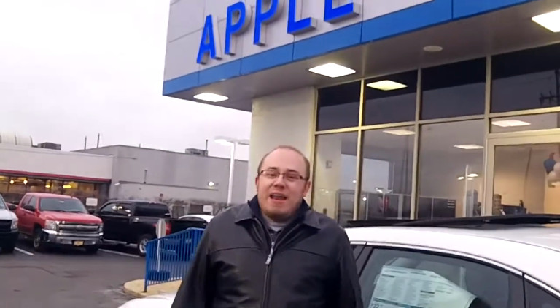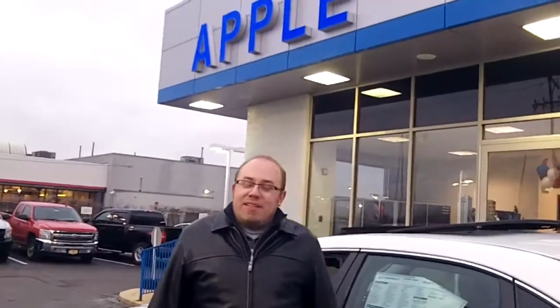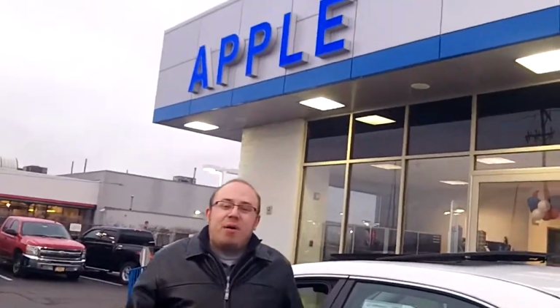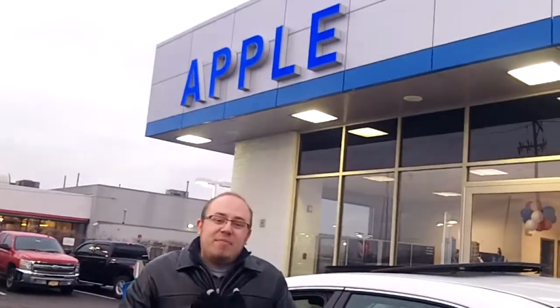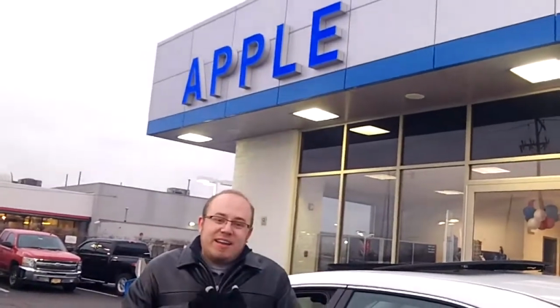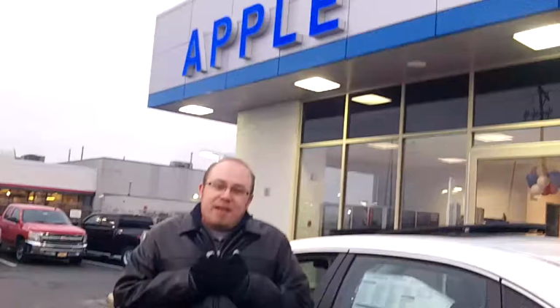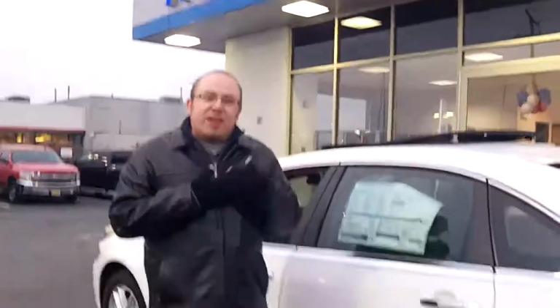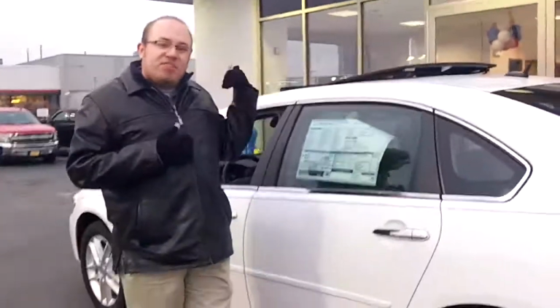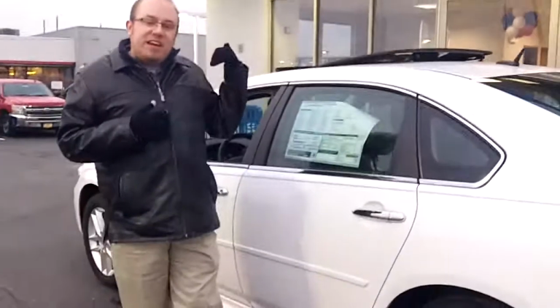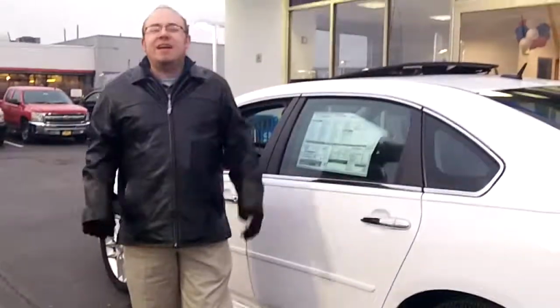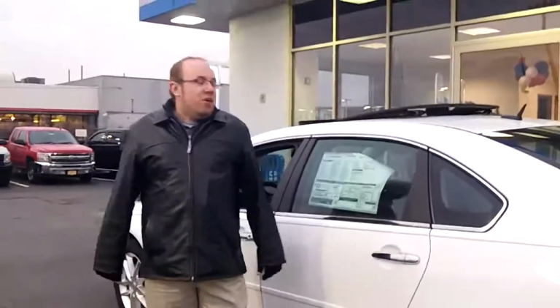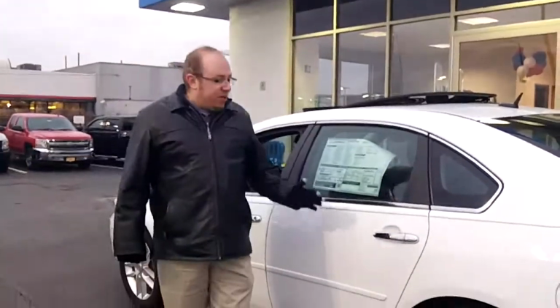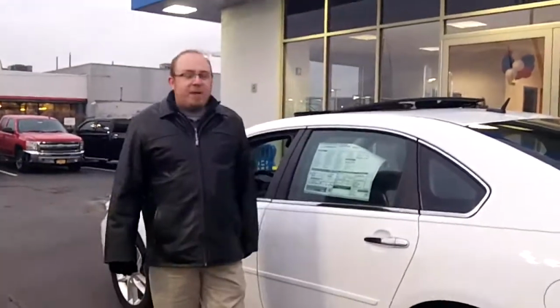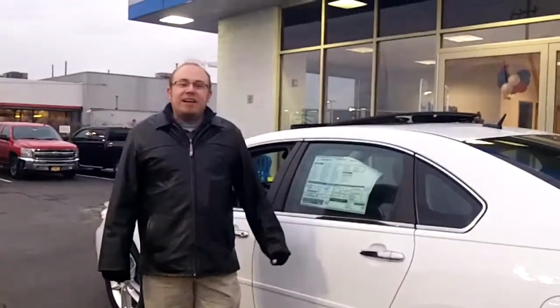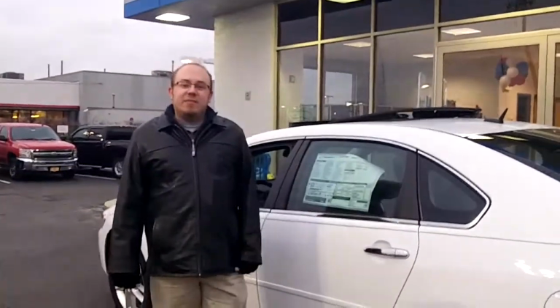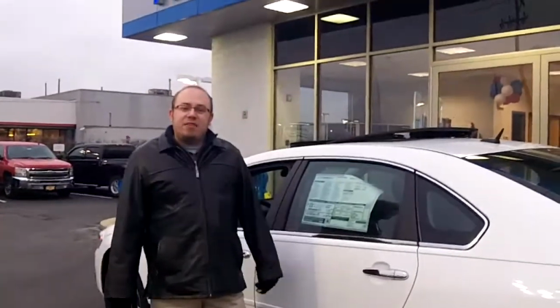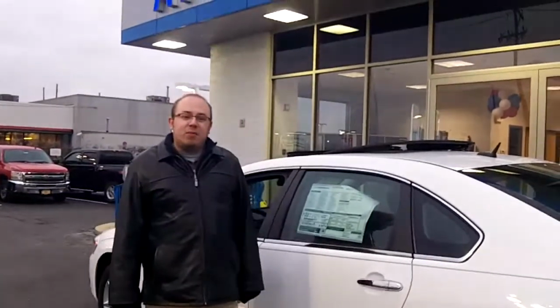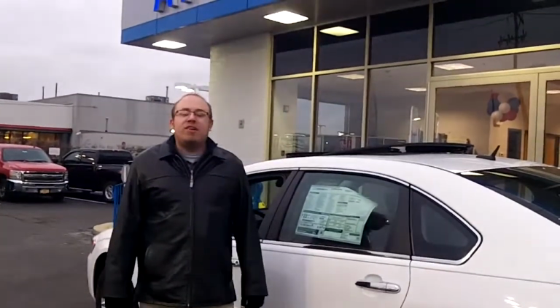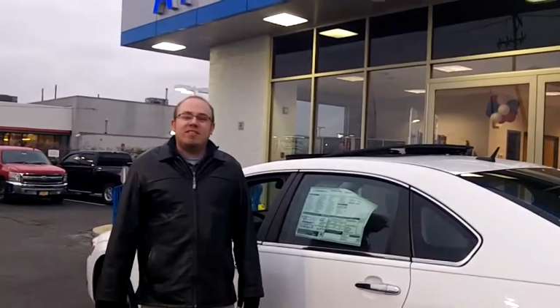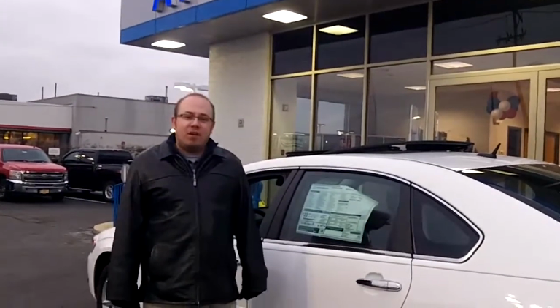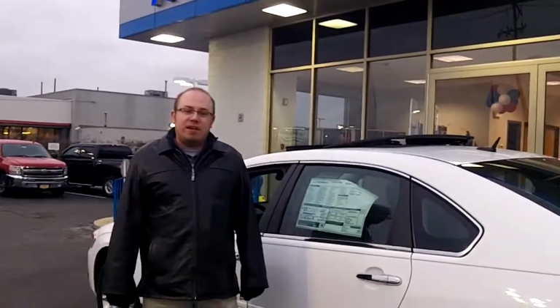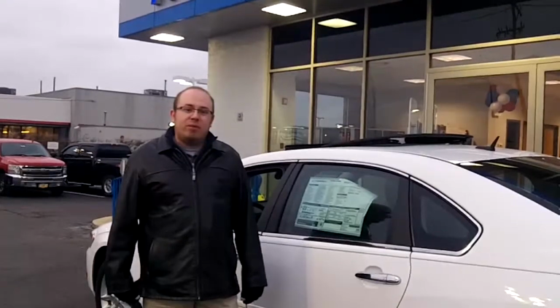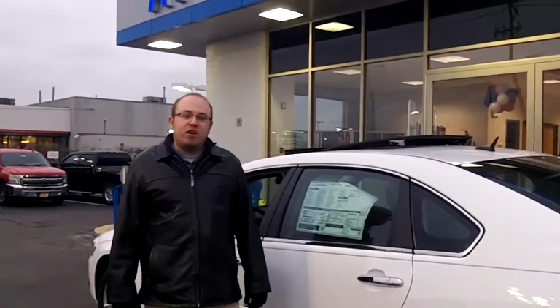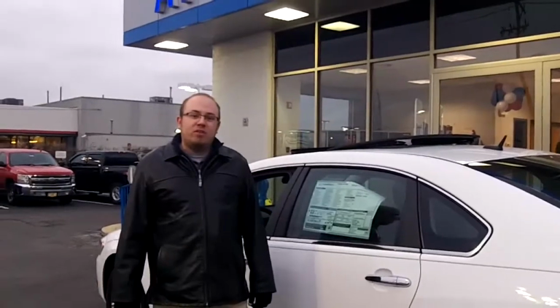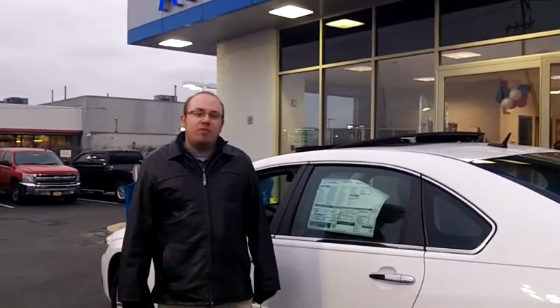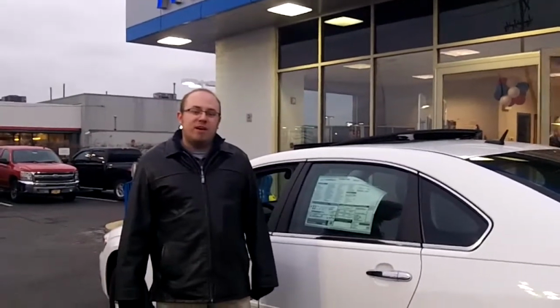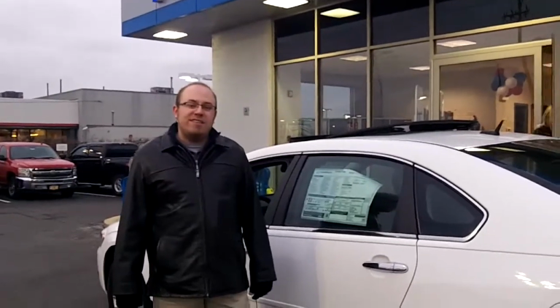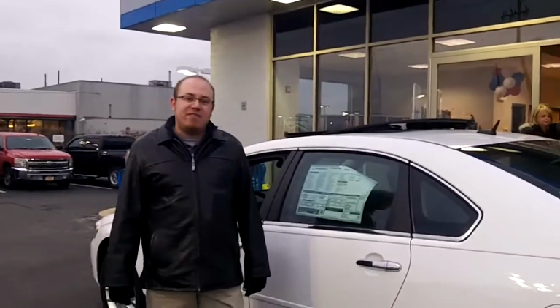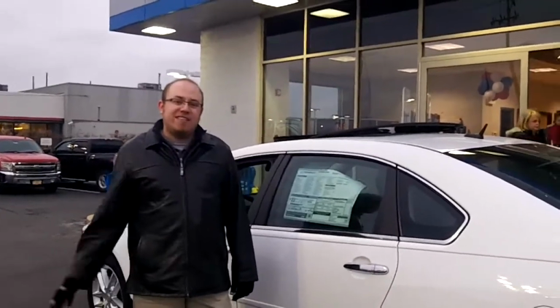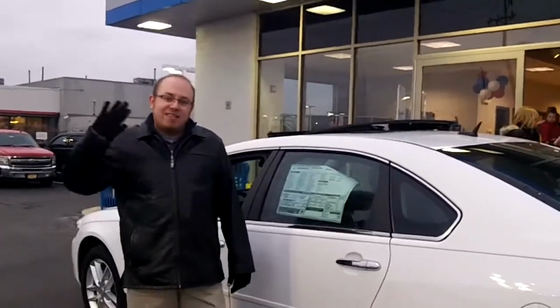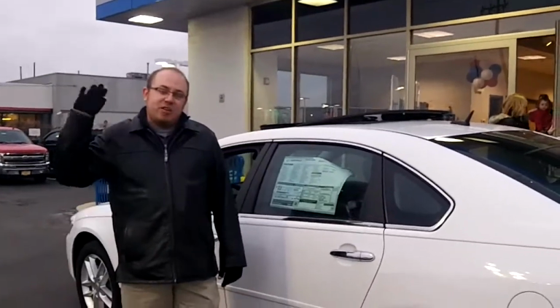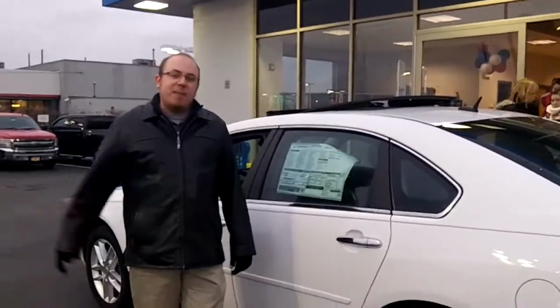Anyway, once again Paul, I'm Dan Dignan and I'm here at Apple Chevy with your new Impala. Give me a call if you have any more questions at 708-342-4176. See you soon. Bye-bye.